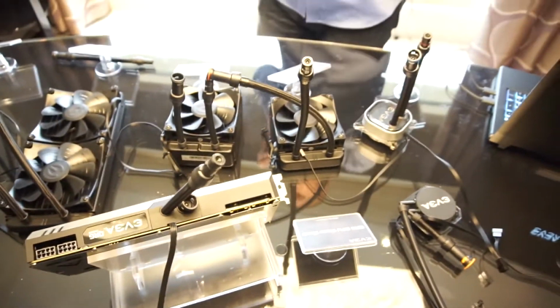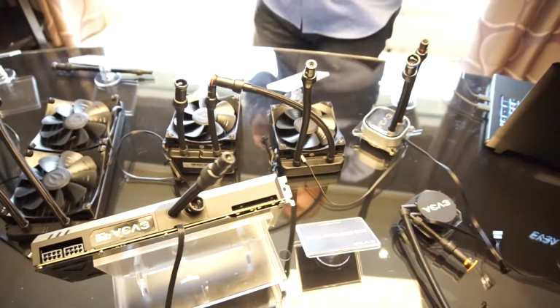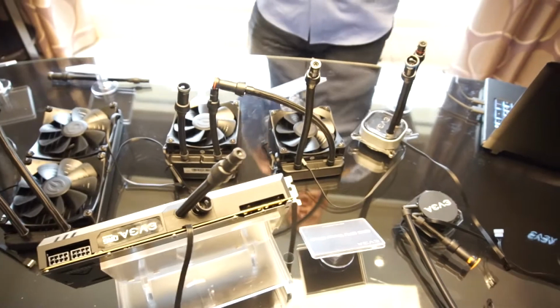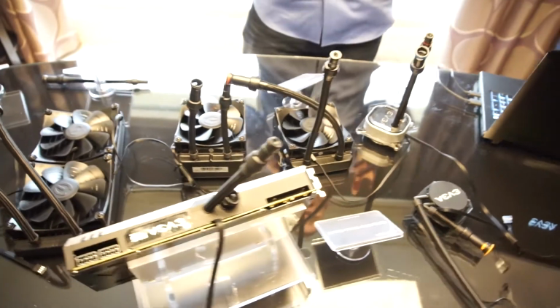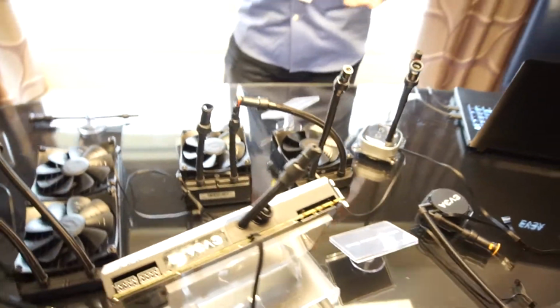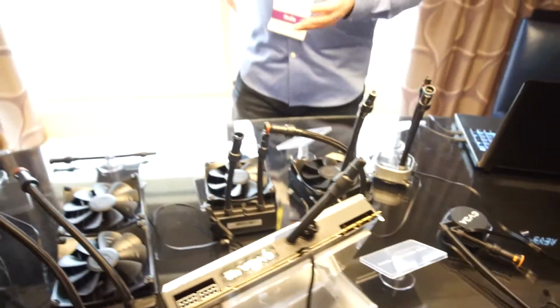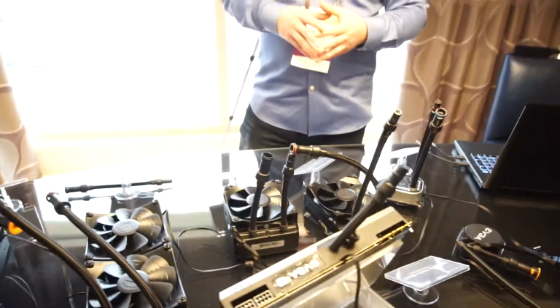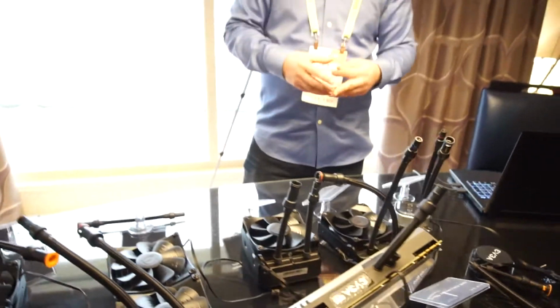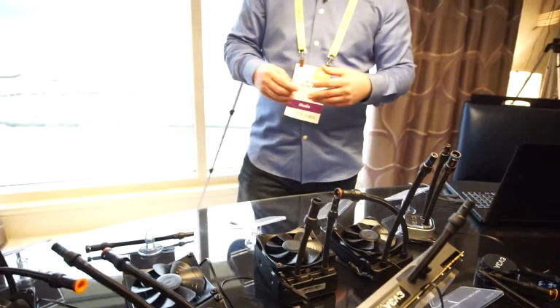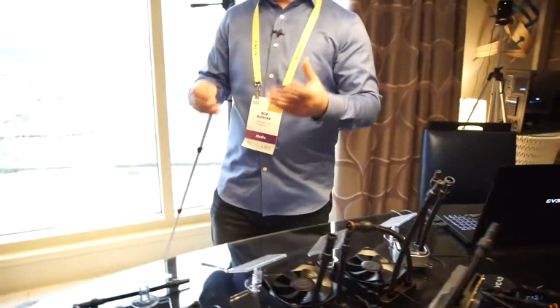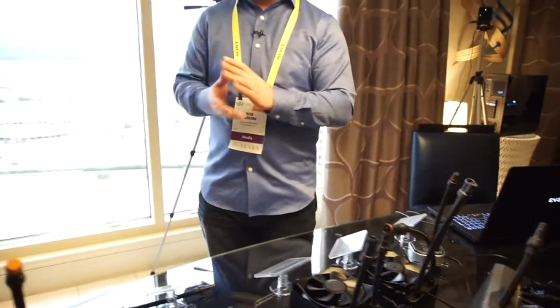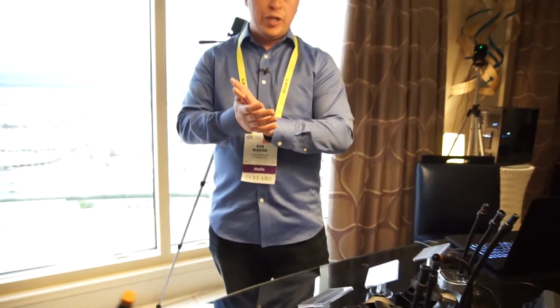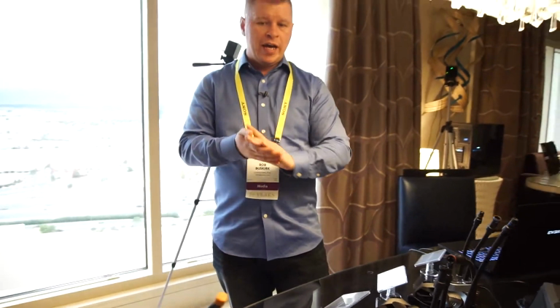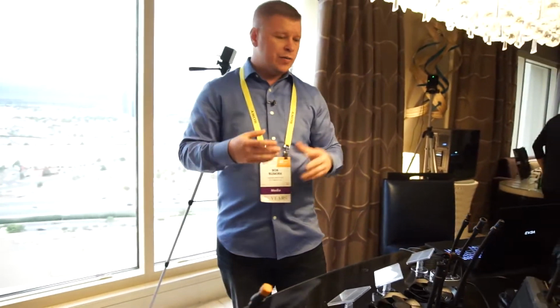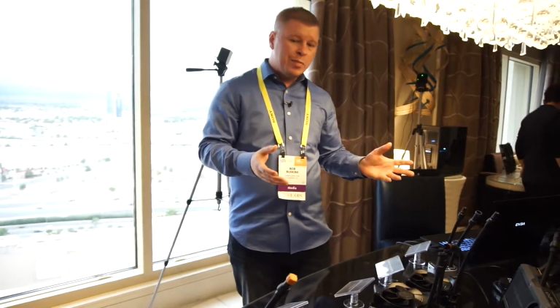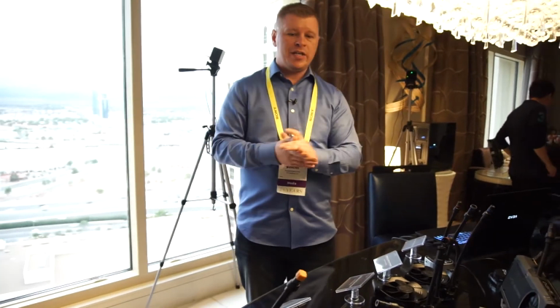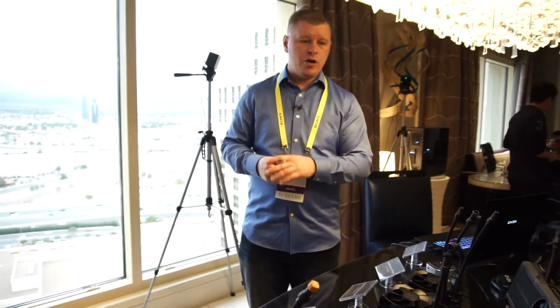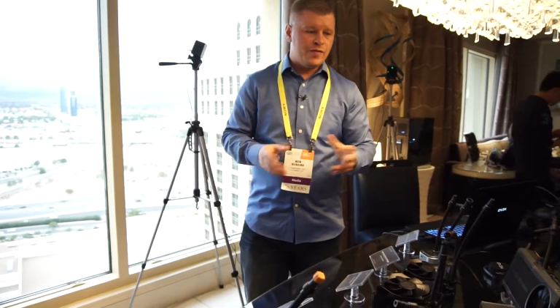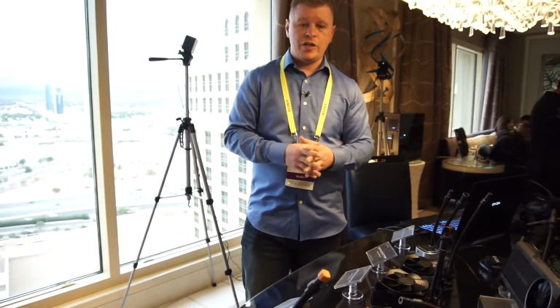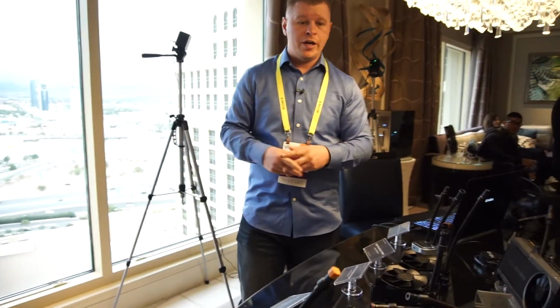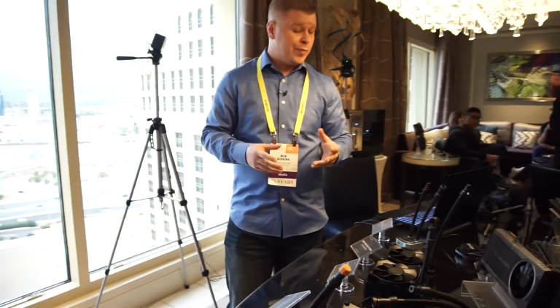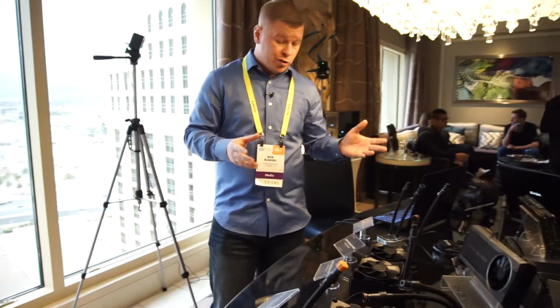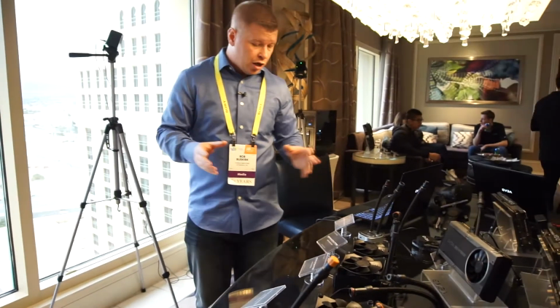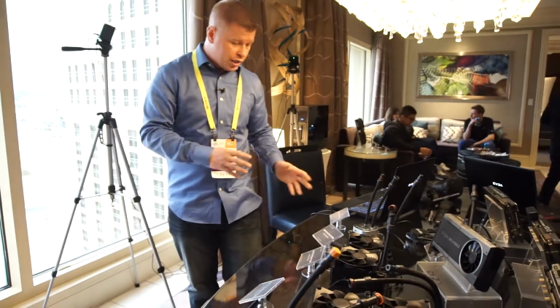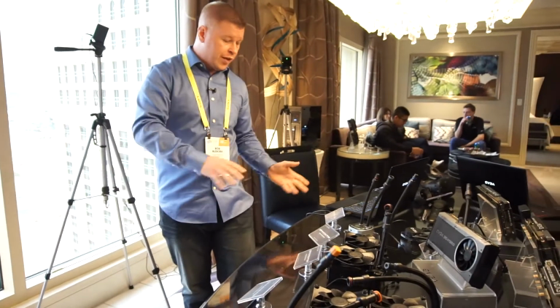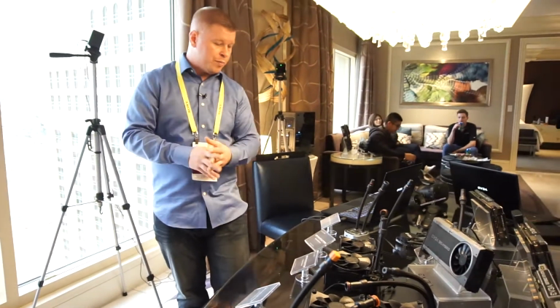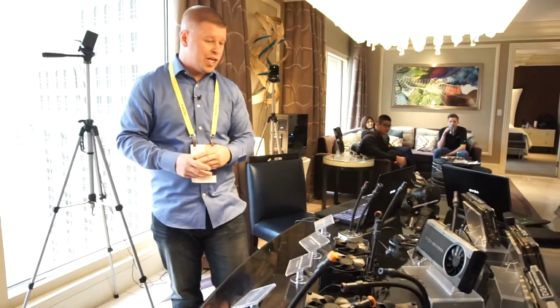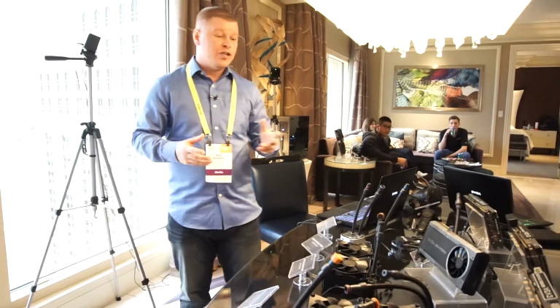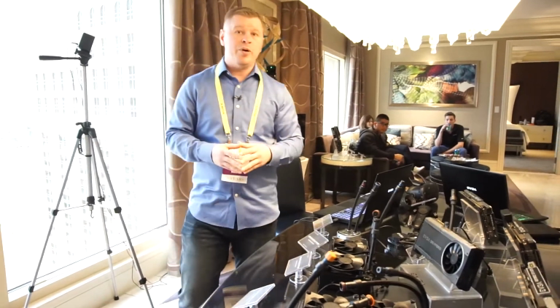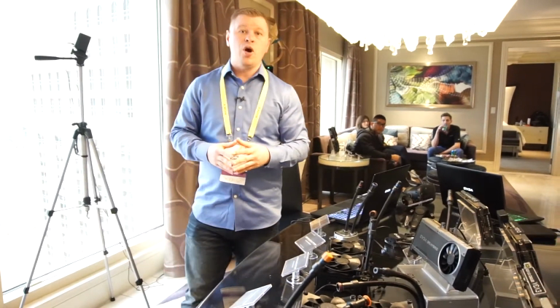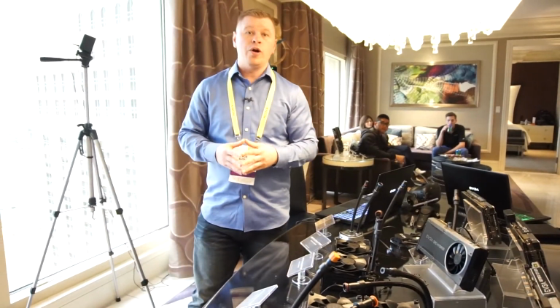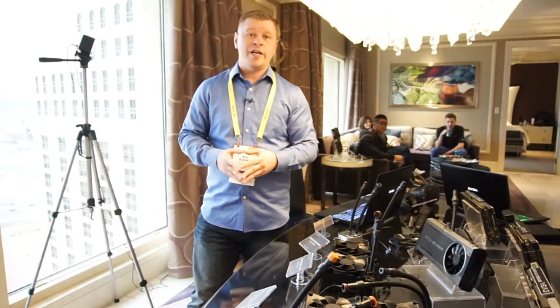You can kind of set it up how you want, which allows the user to really pick and choose the parts they want. Typically AIOs can be limited if you have different things going on, so there's just a lot of stuff available from EVGA to build your own water cooling setup.